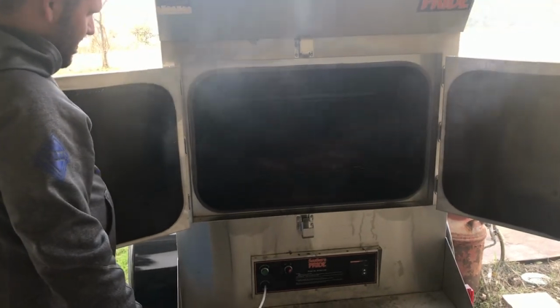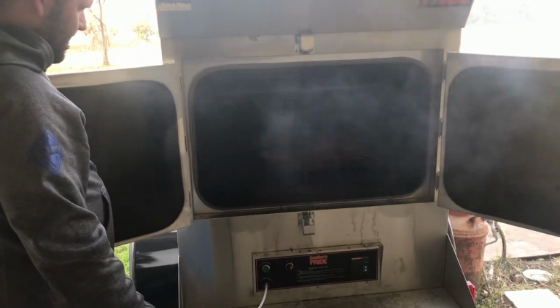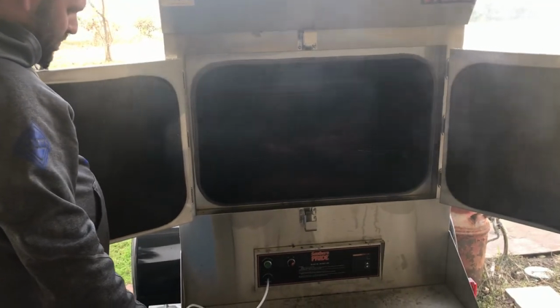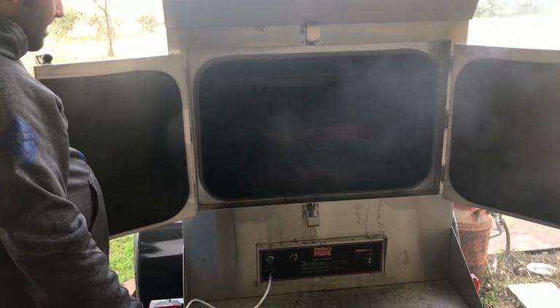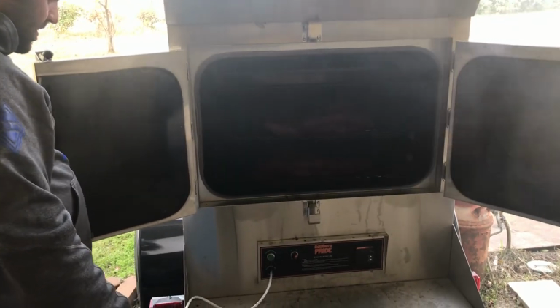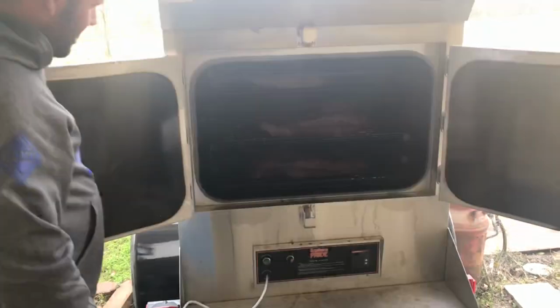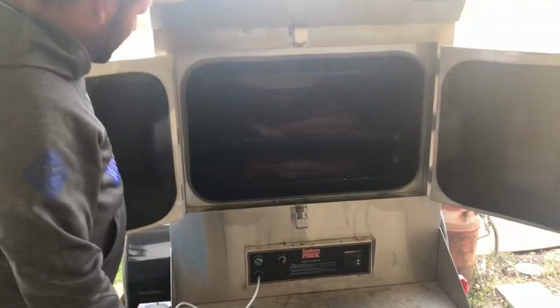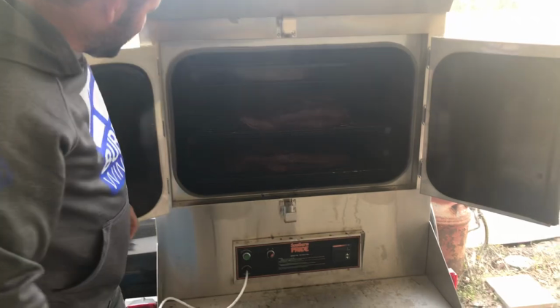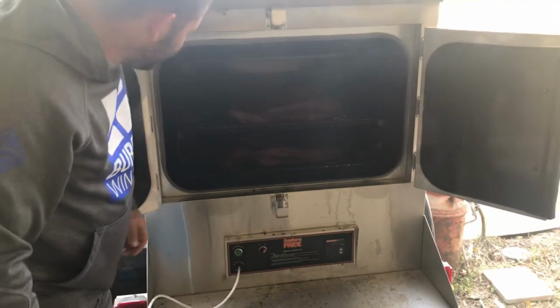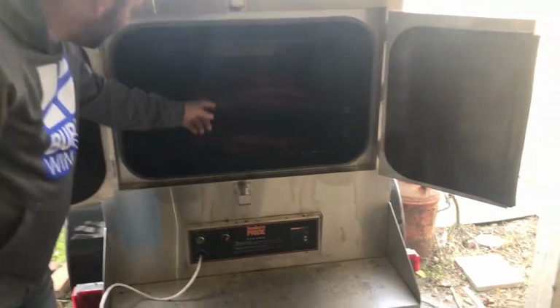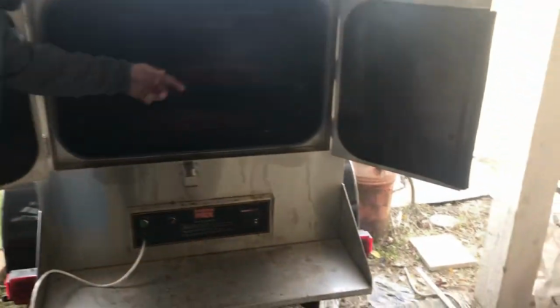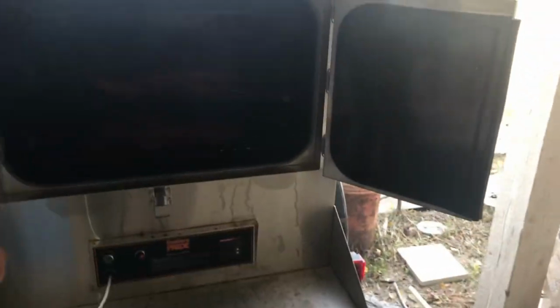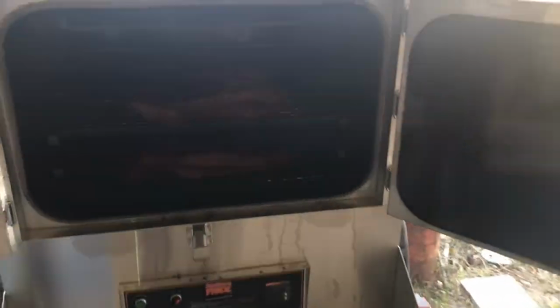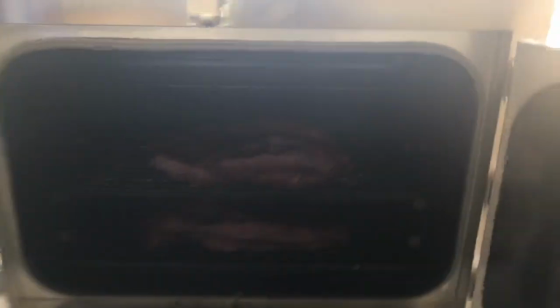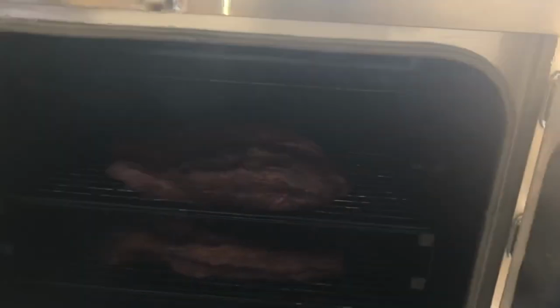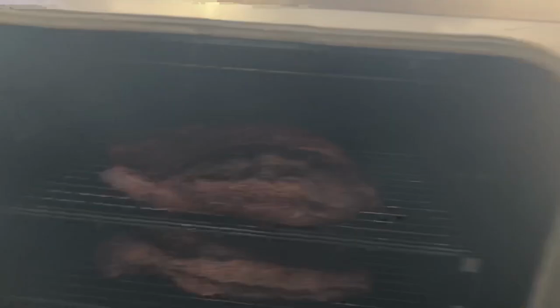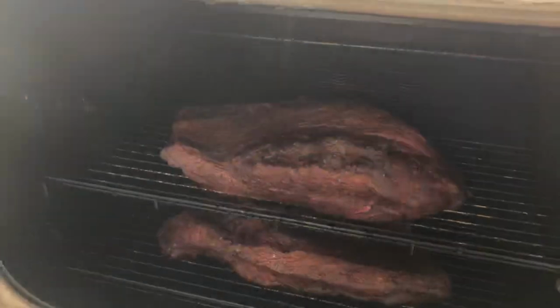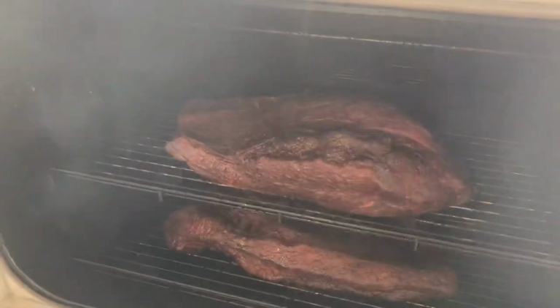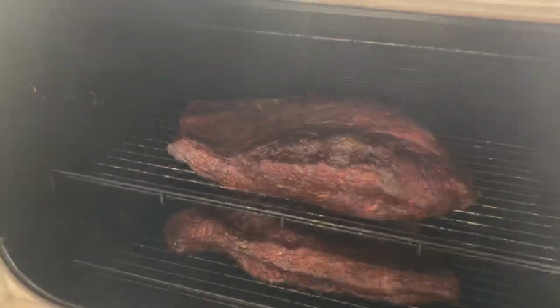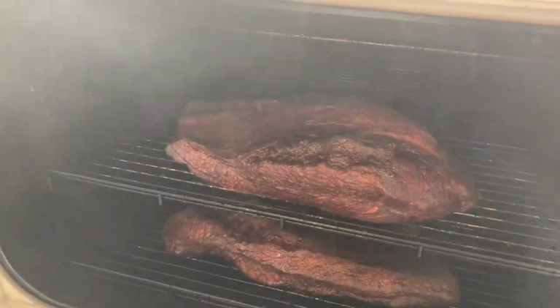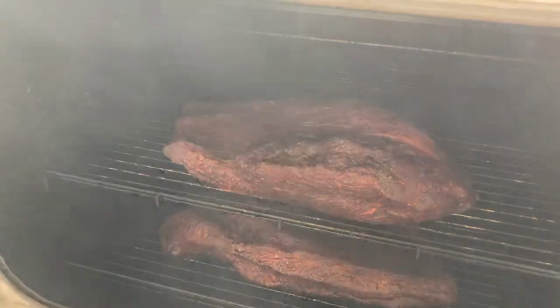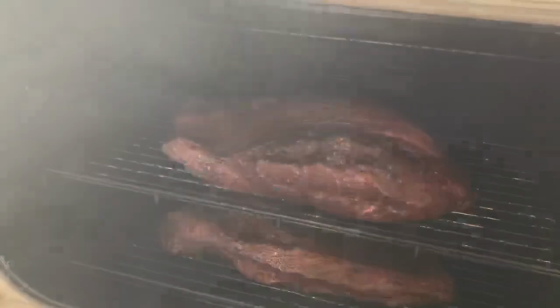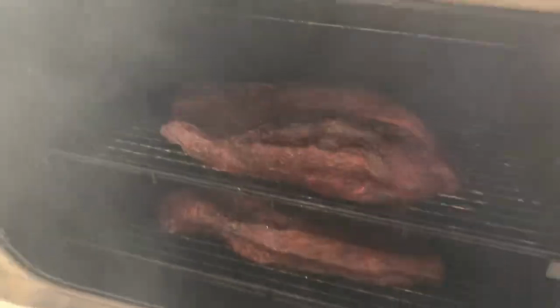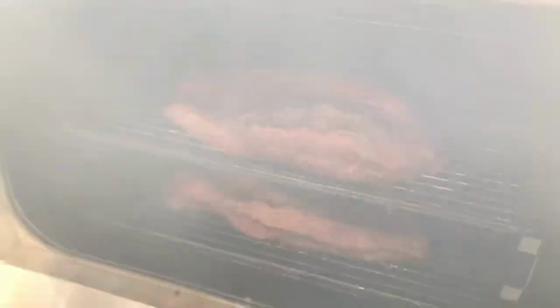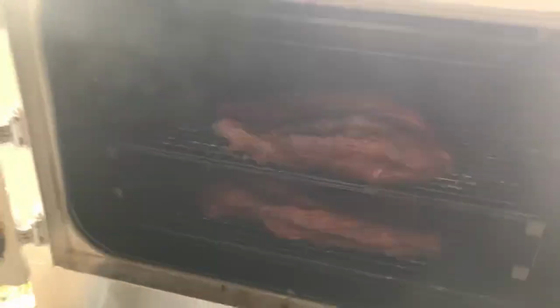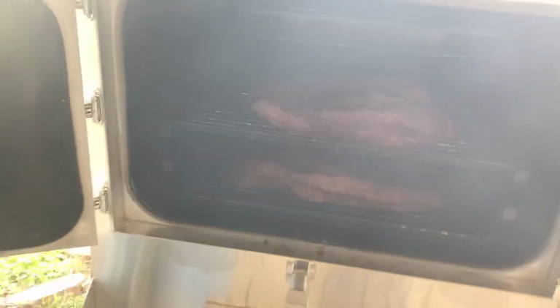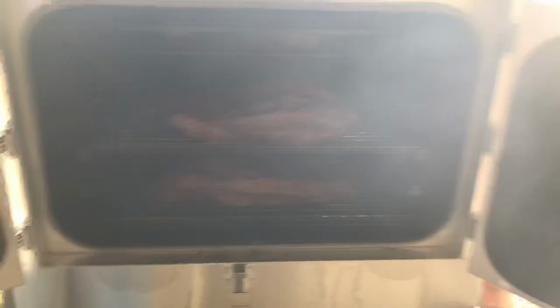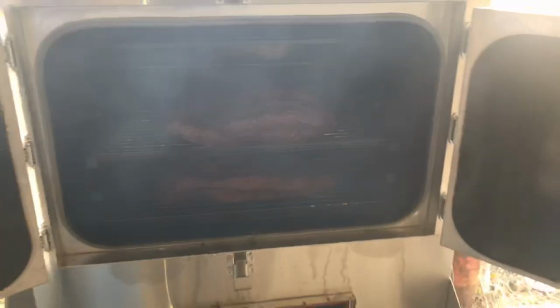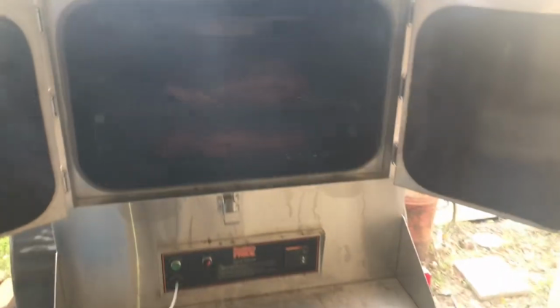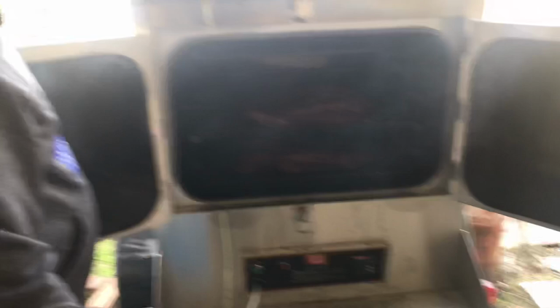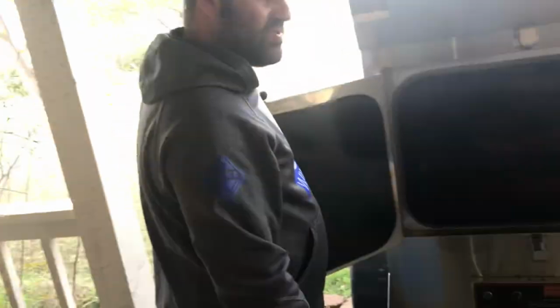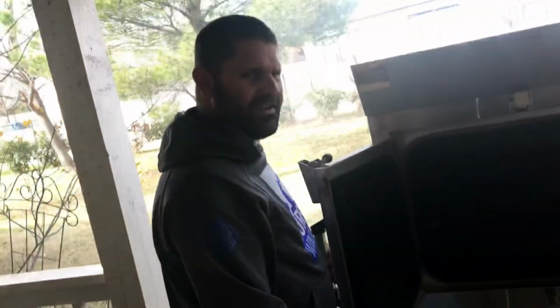Here we go, we got a couple prime 12-15 pound briskets. Looking pretty good there. We'll see how they turn out. Thanks a lot, enjoy our video.